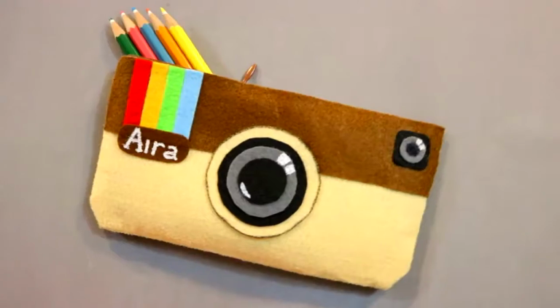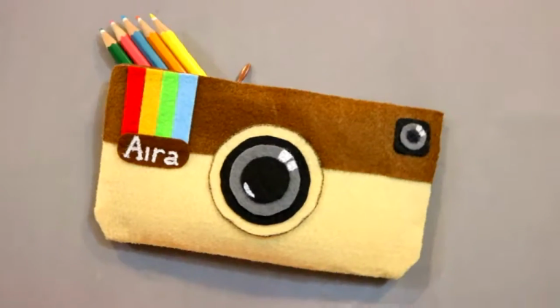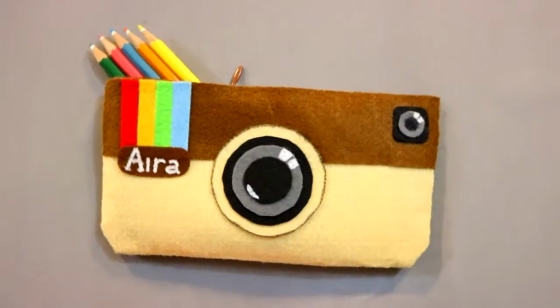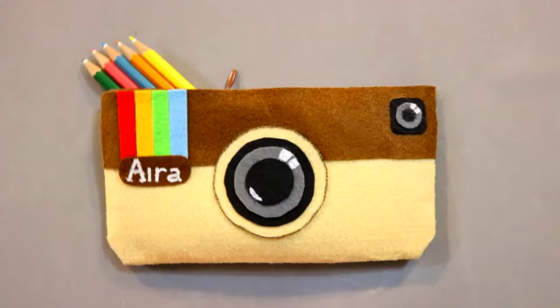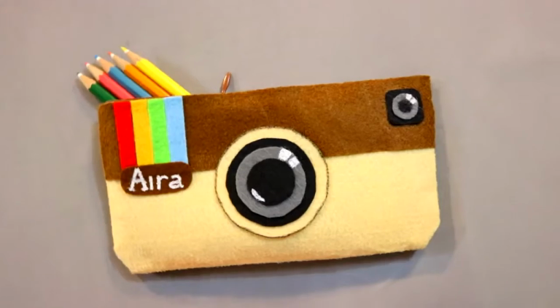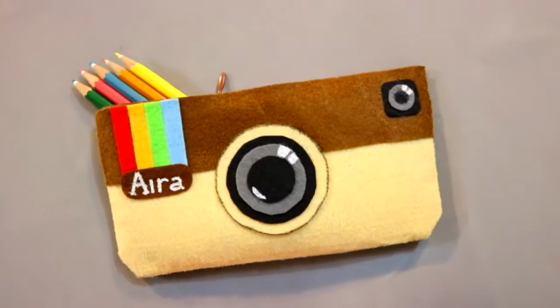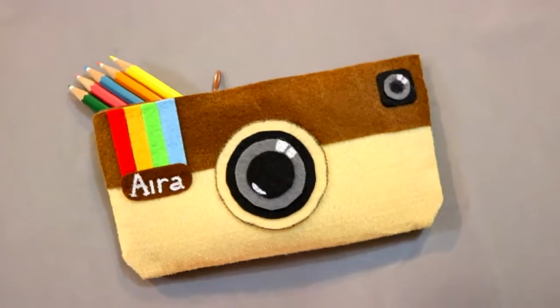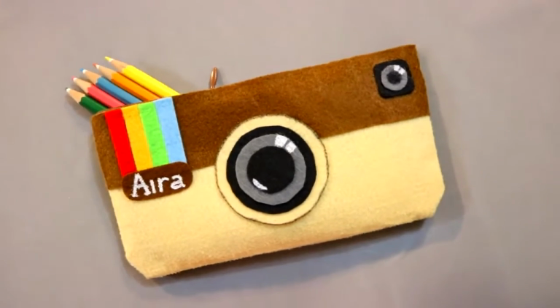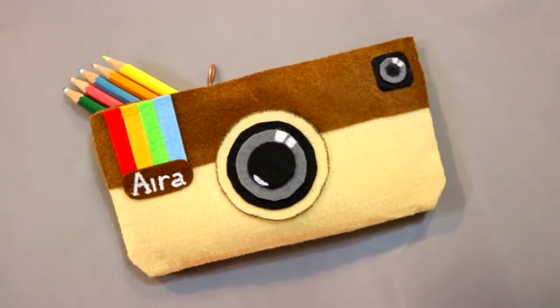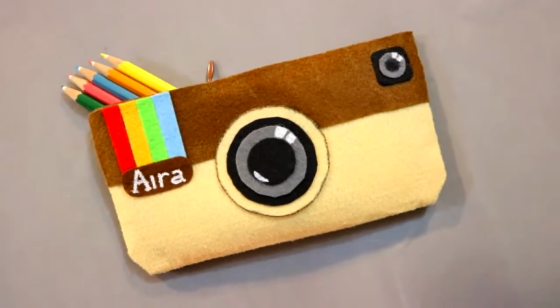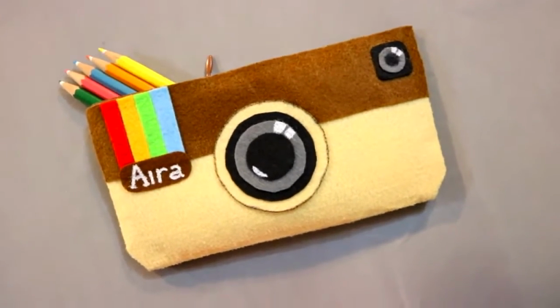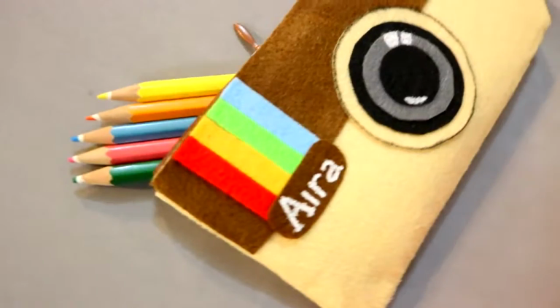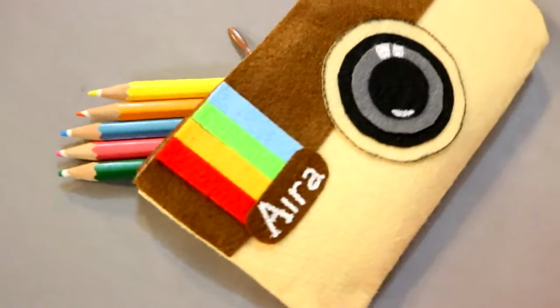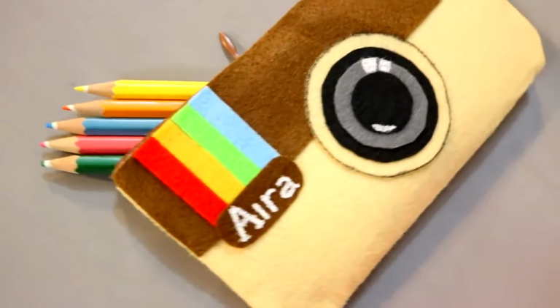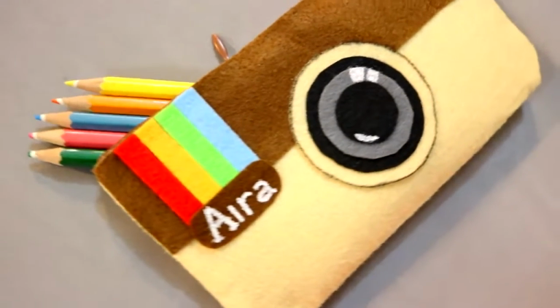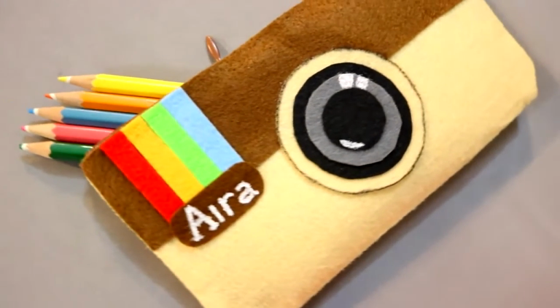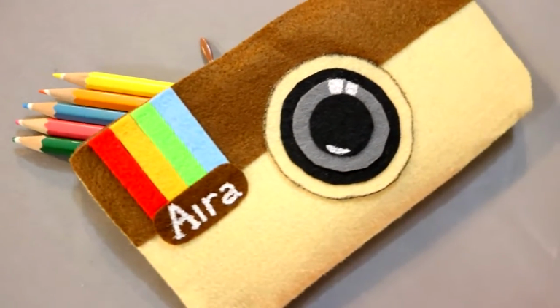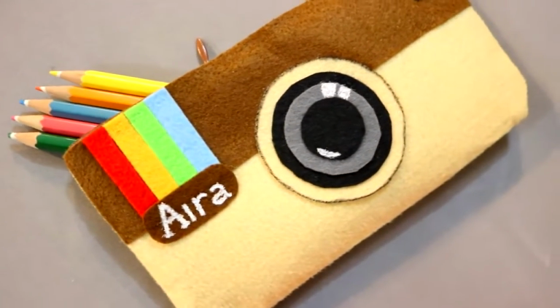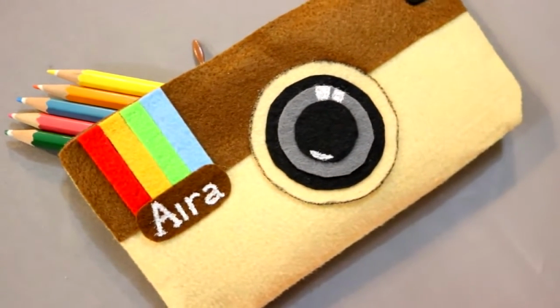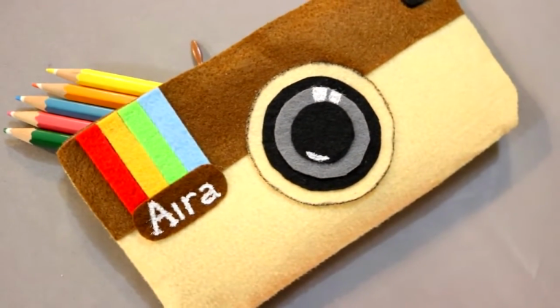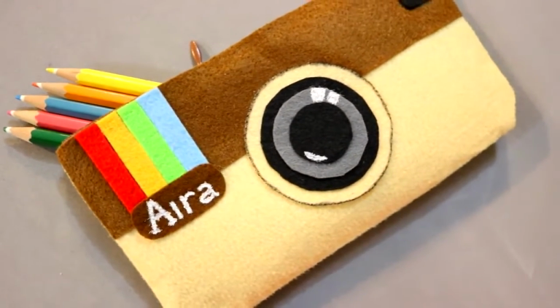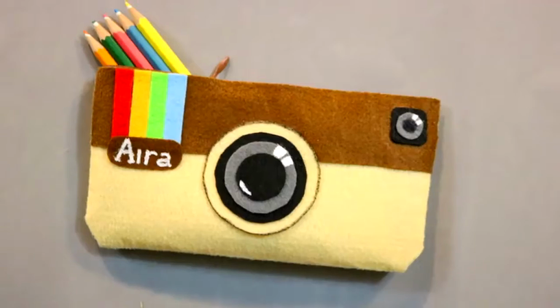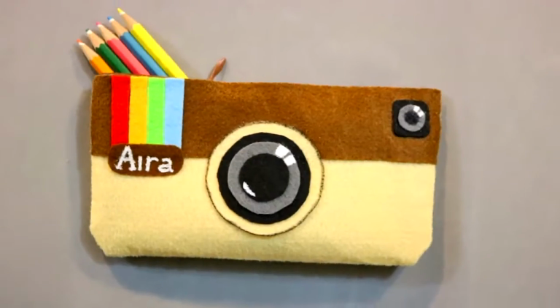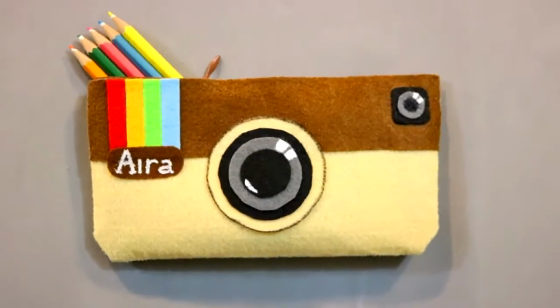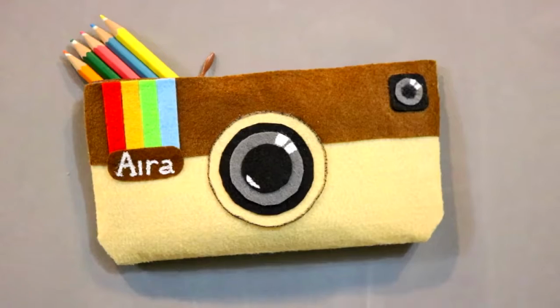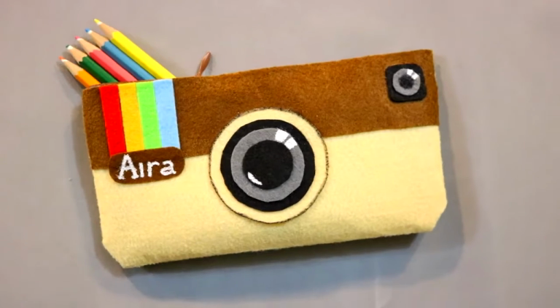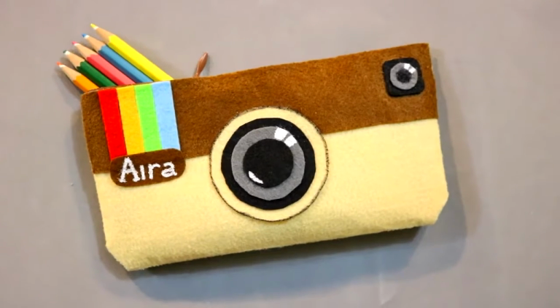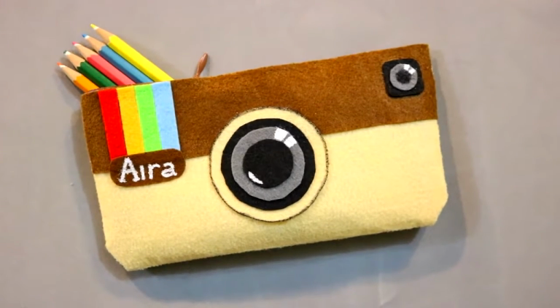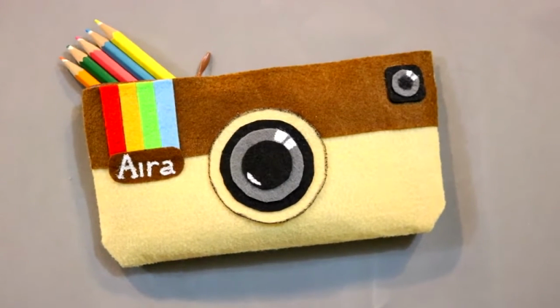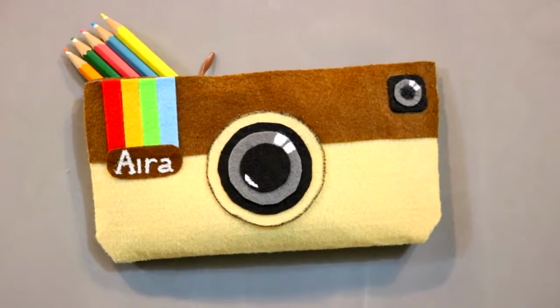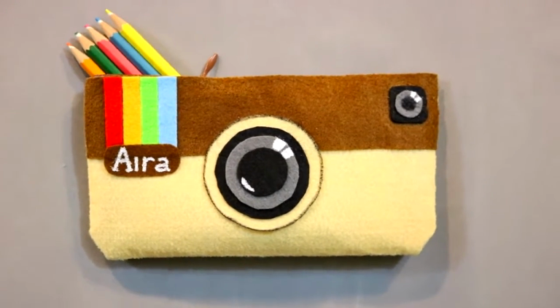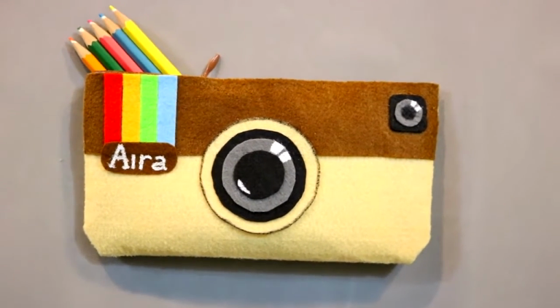Hi guys! In this video, I'm gonna show you how to make this cool Instagram pencil case. It's super easy and you don't need to sew or anything.